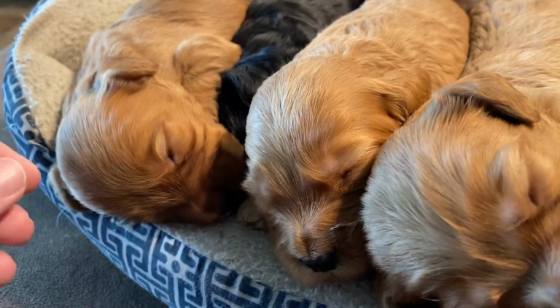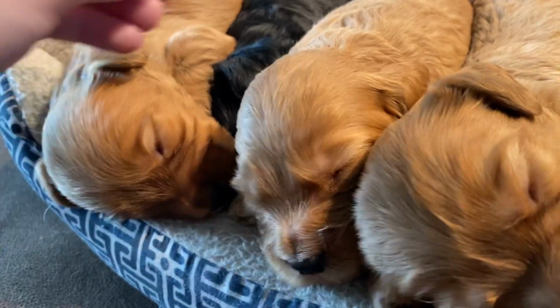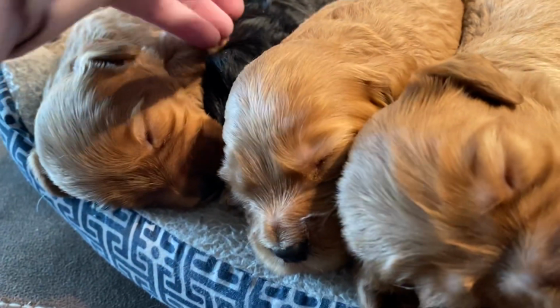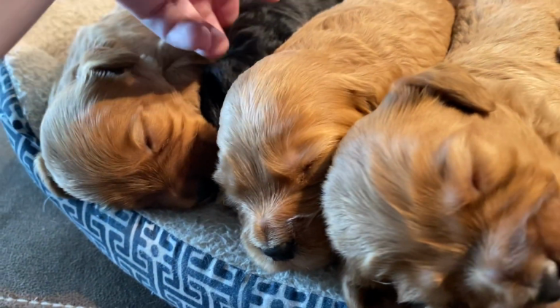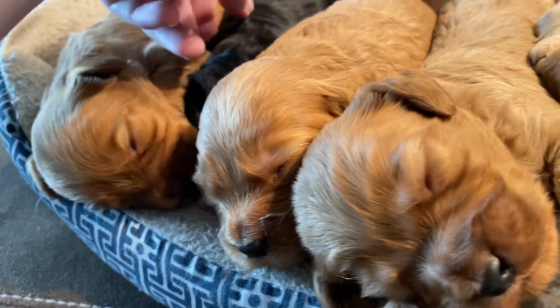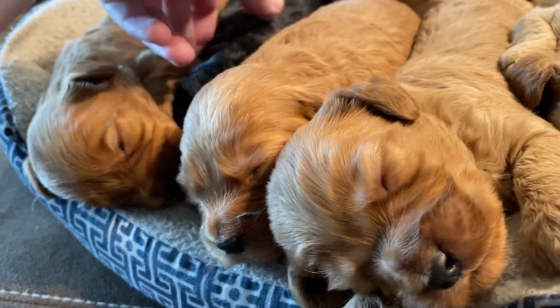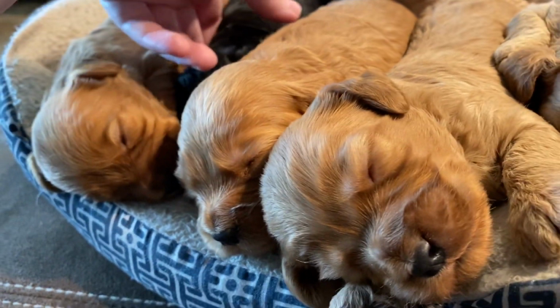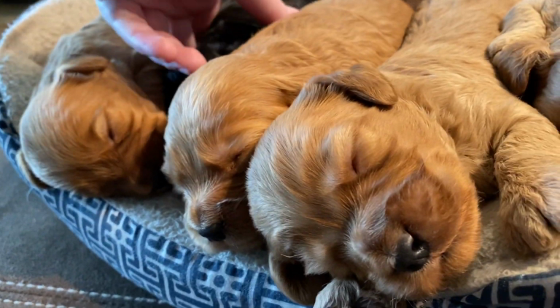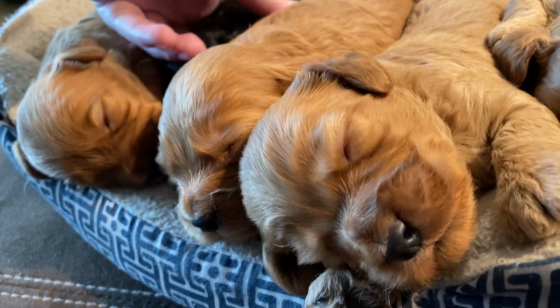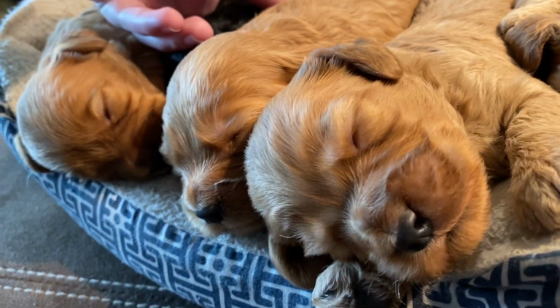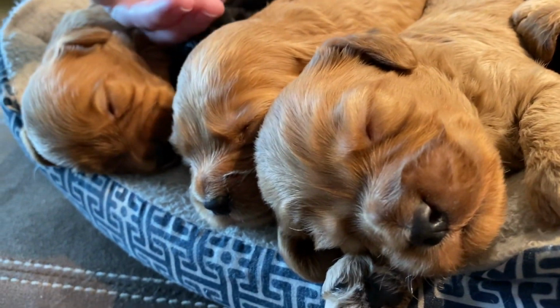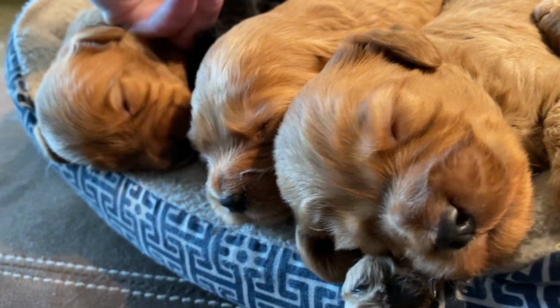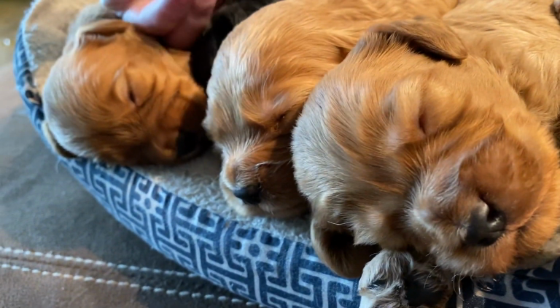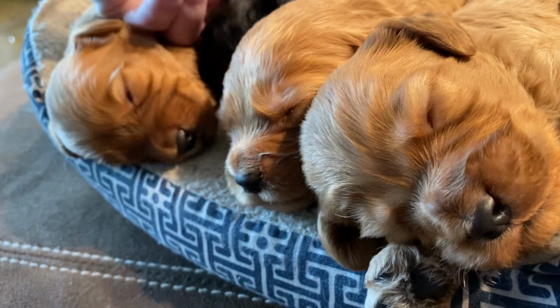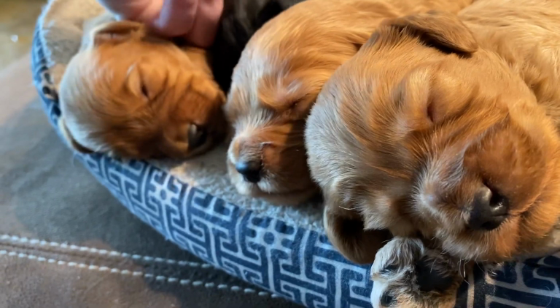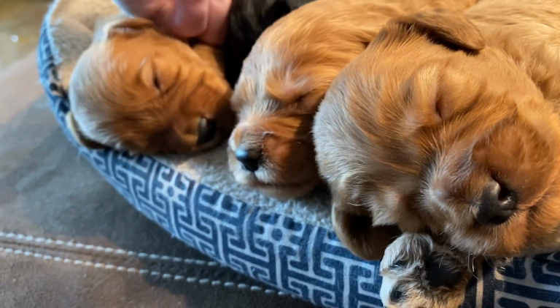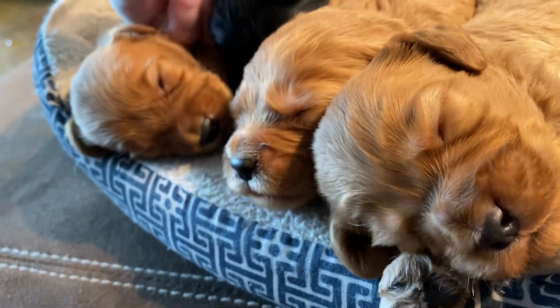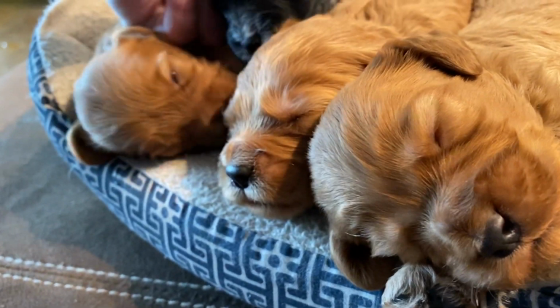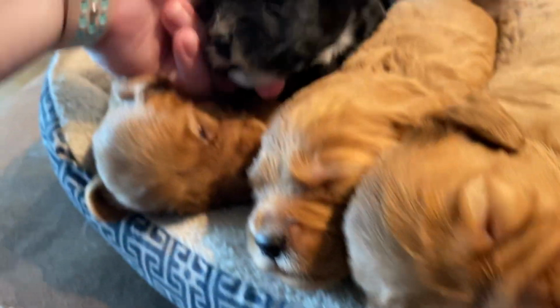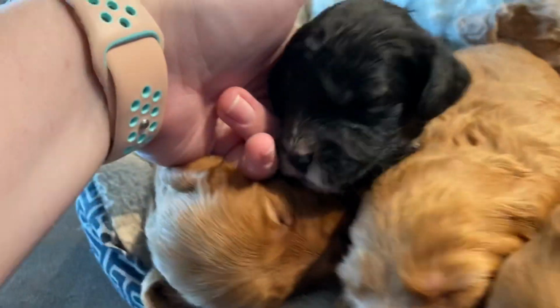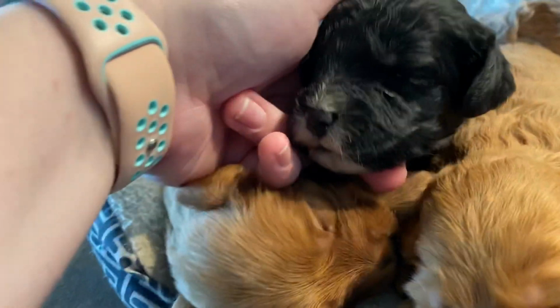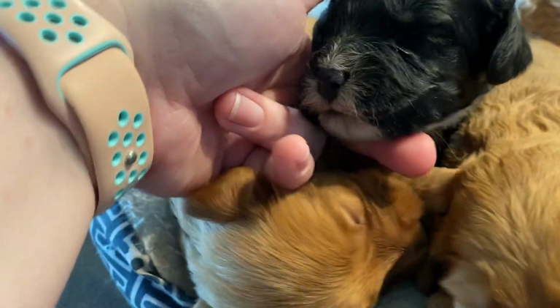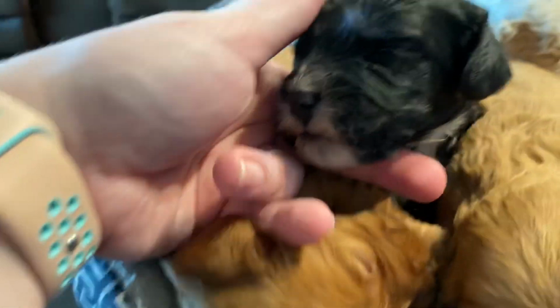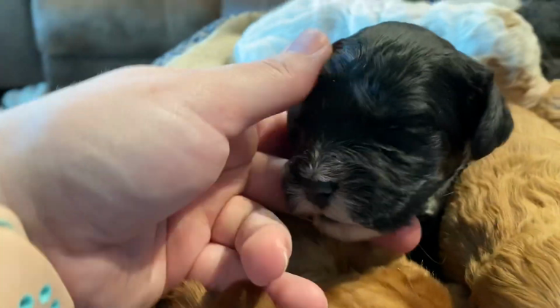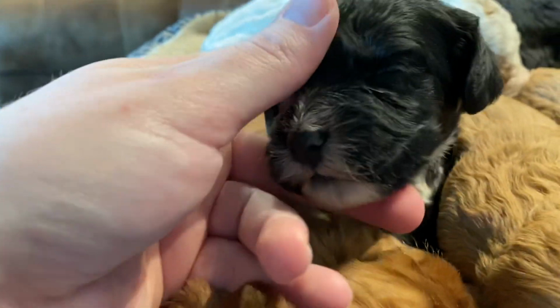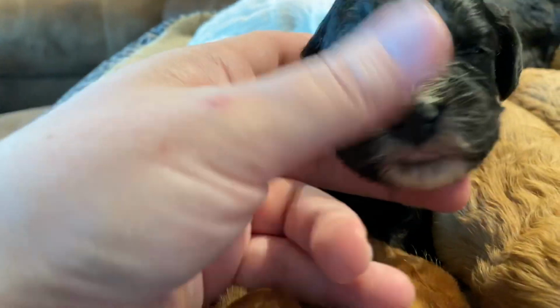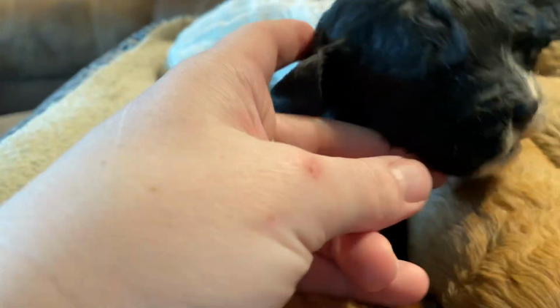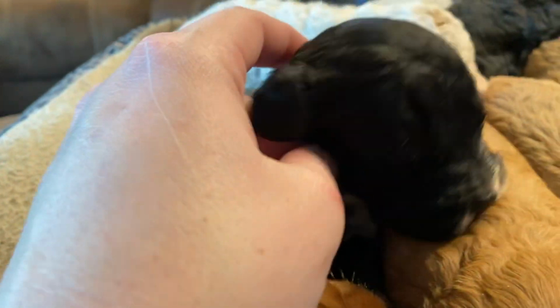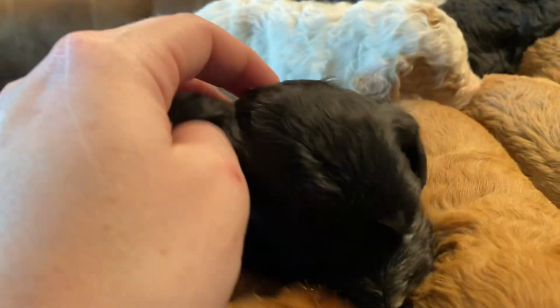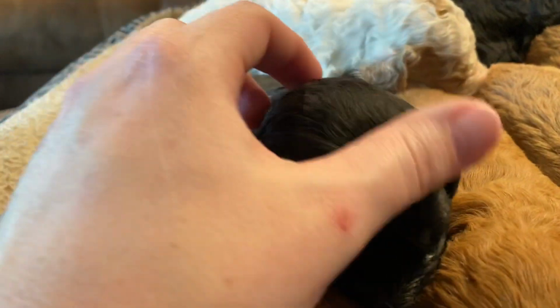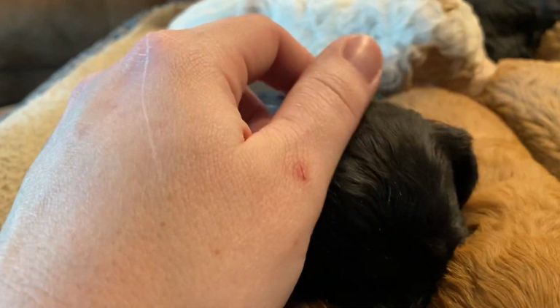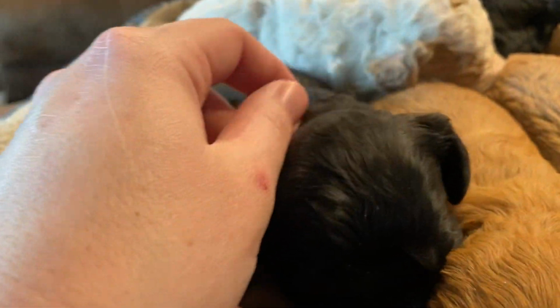And our little black boy here that's burying himself is Boston. There he is. He's got a little more white than his sister — on his face and his chest.